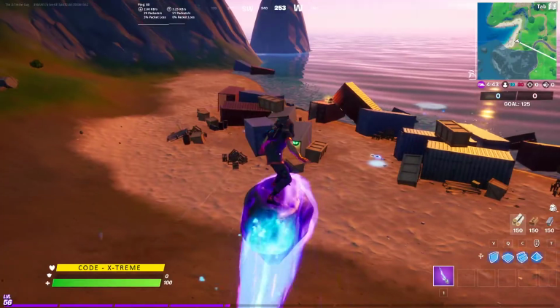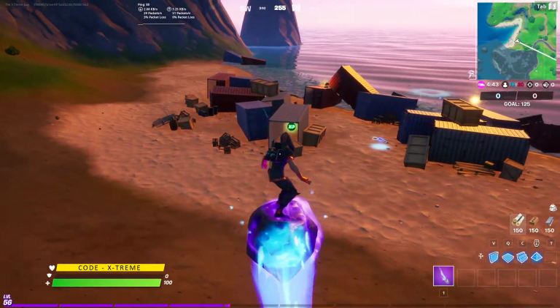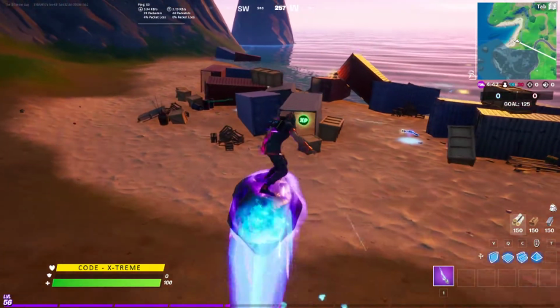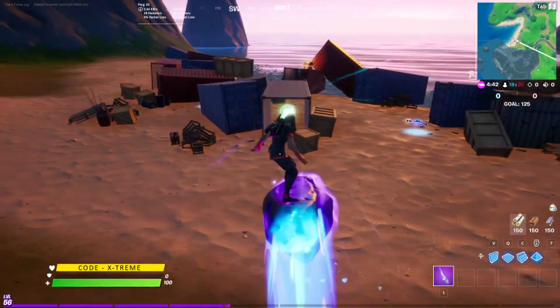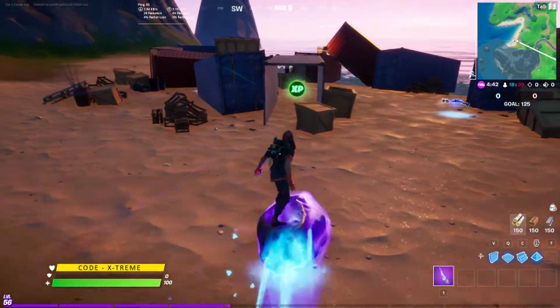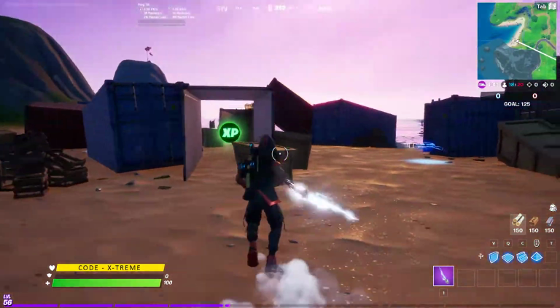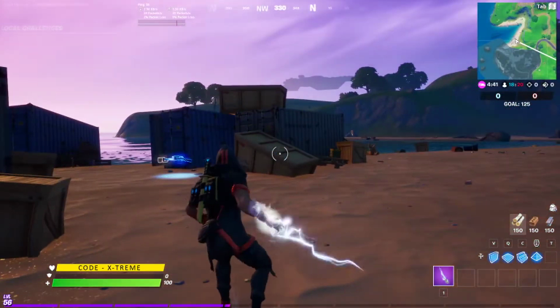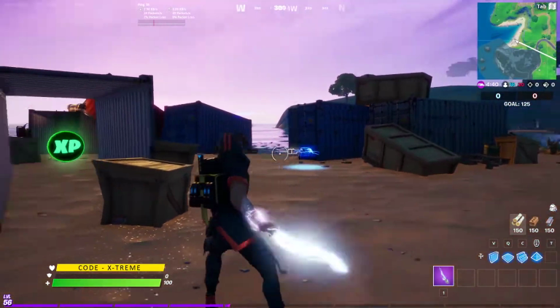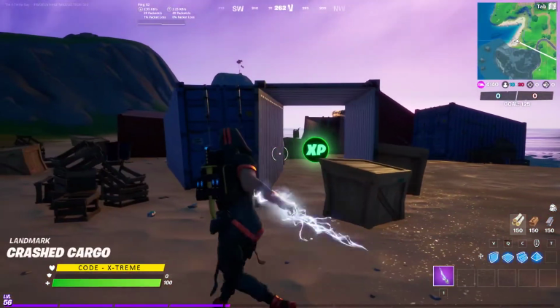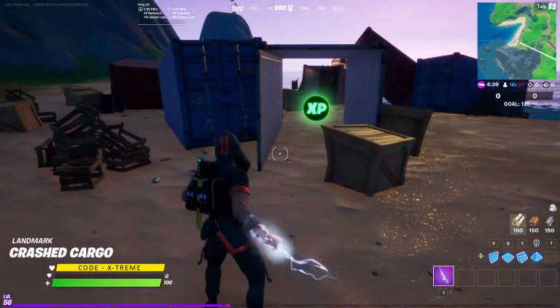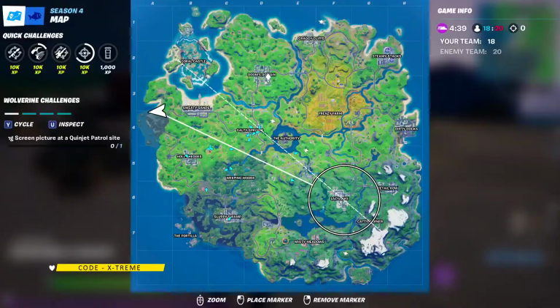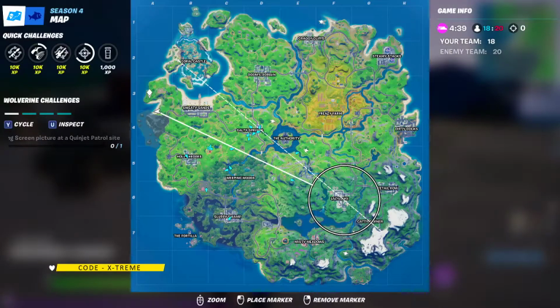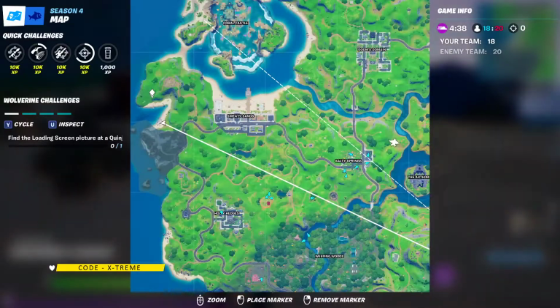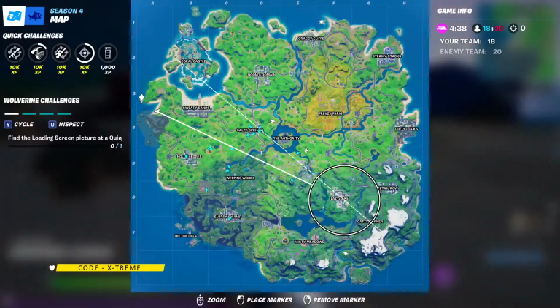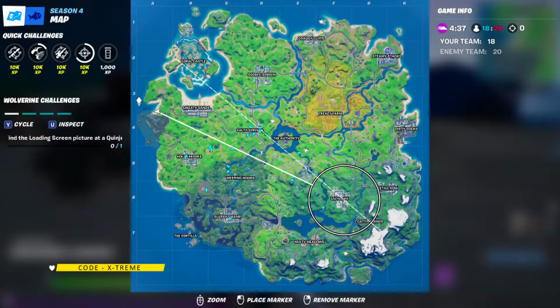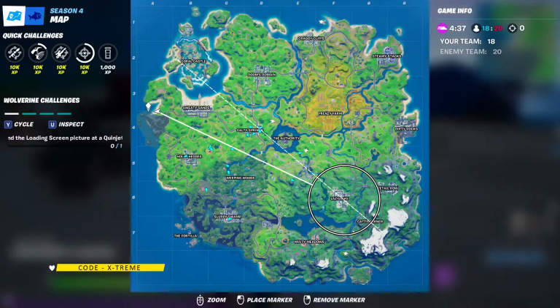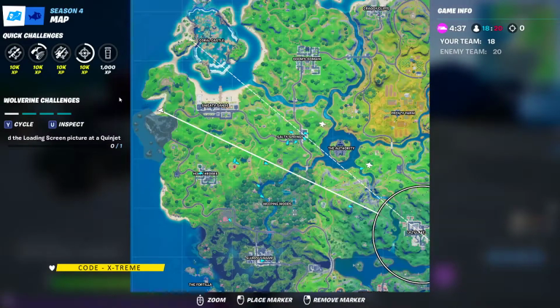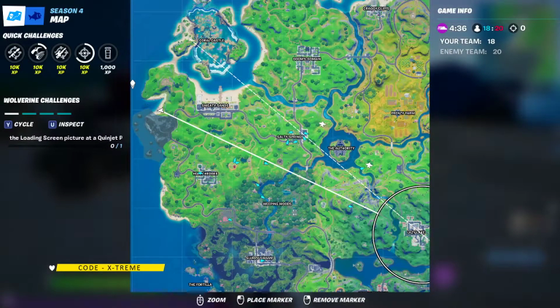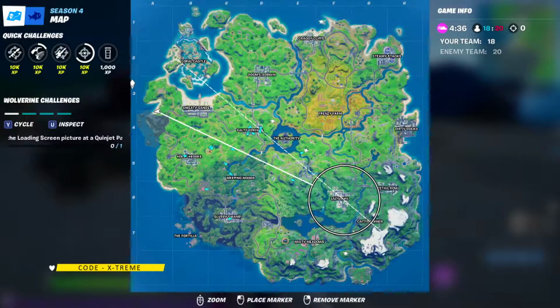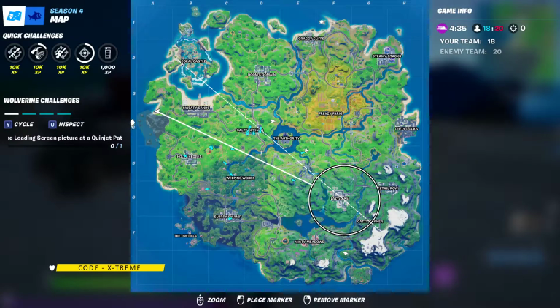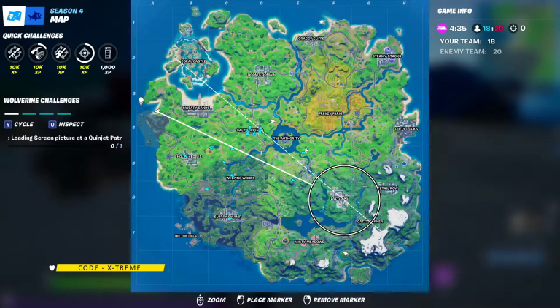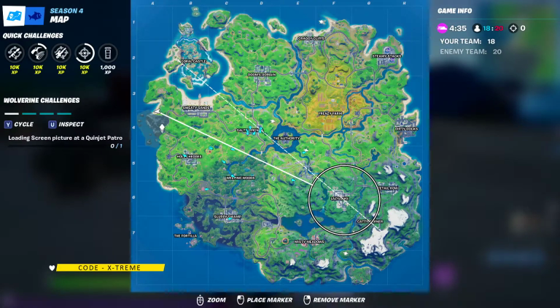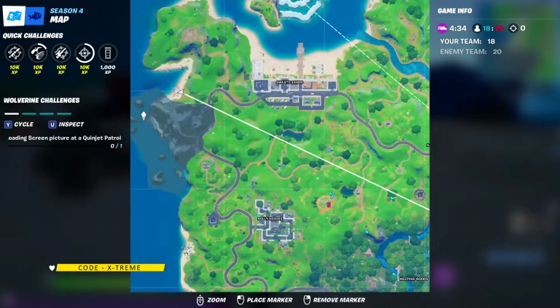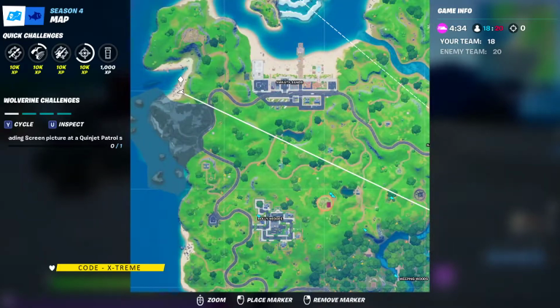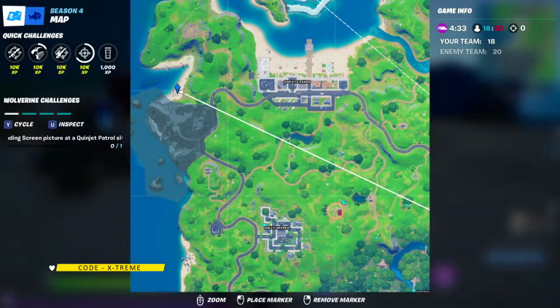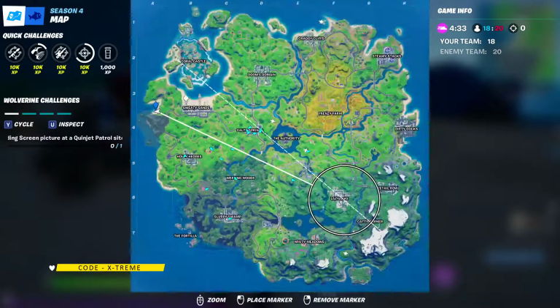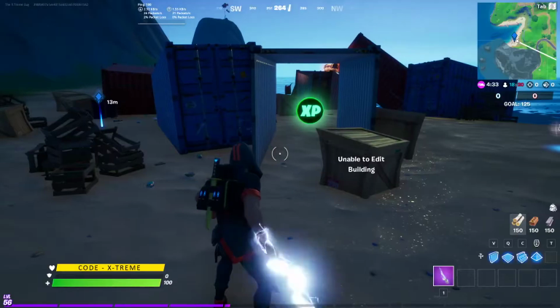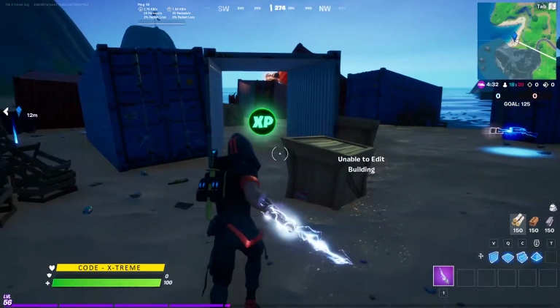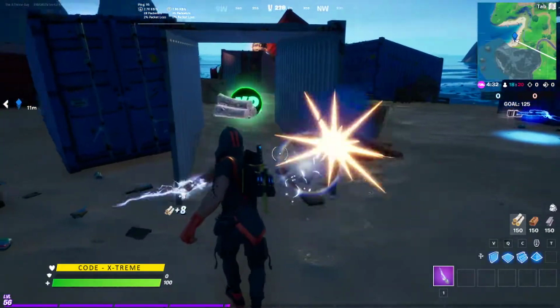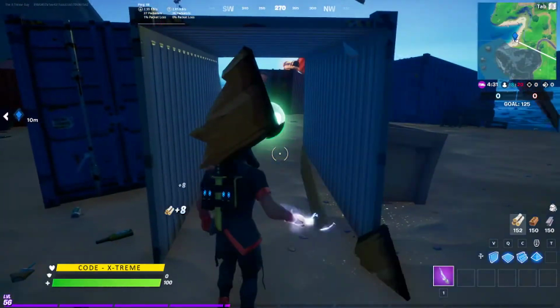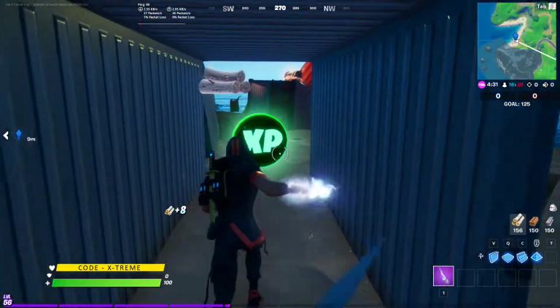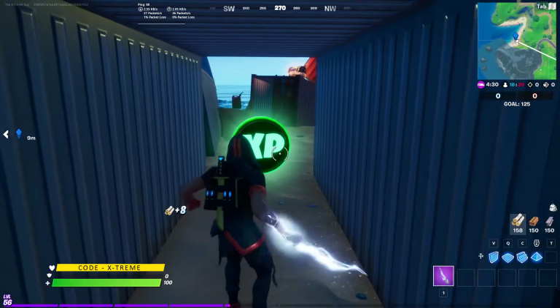Our next green coin is located right inside this crashed cargo, which is located between the fourth and third block on the map. Just go ahead and collect this XP coin.